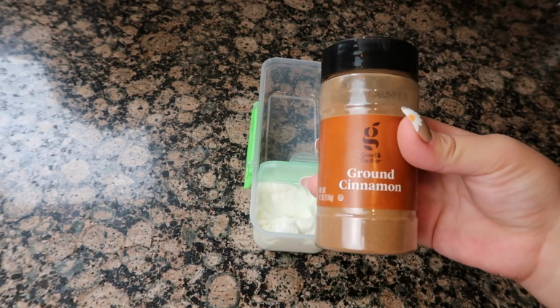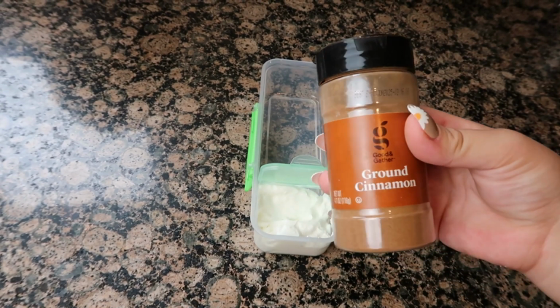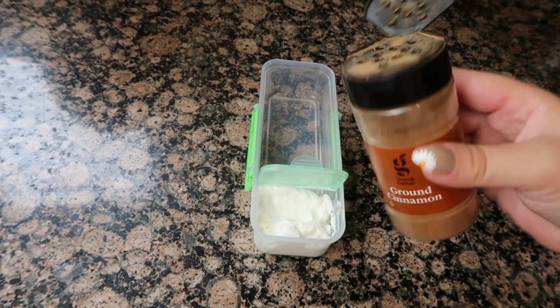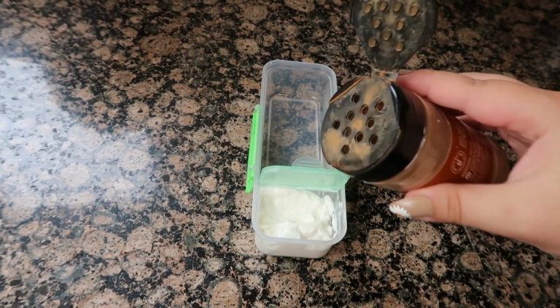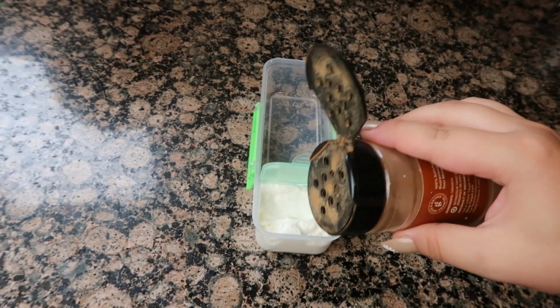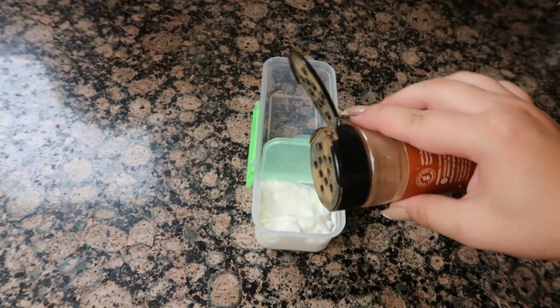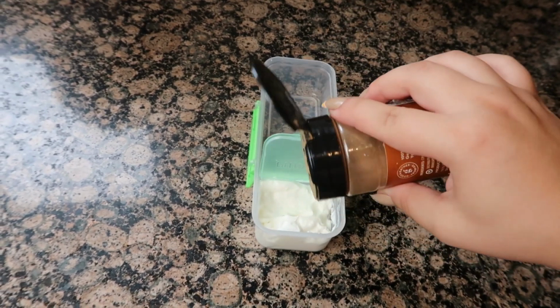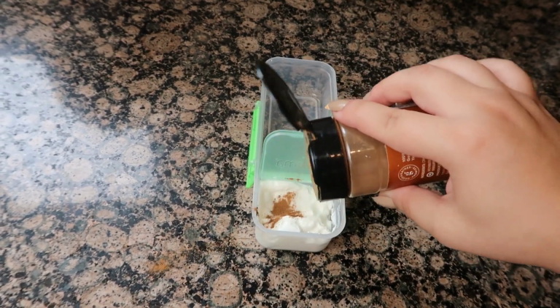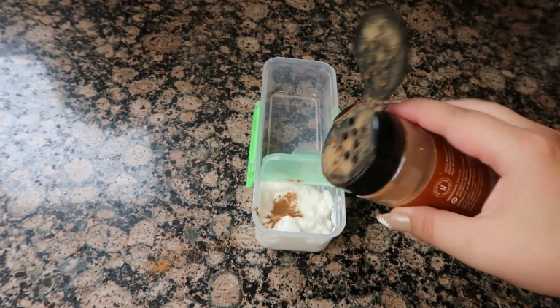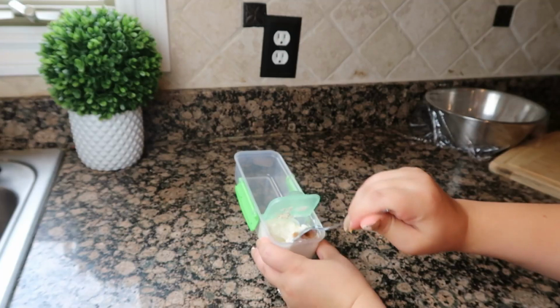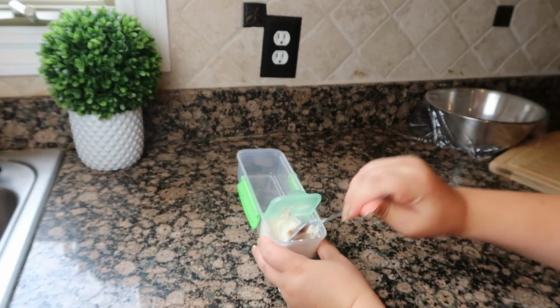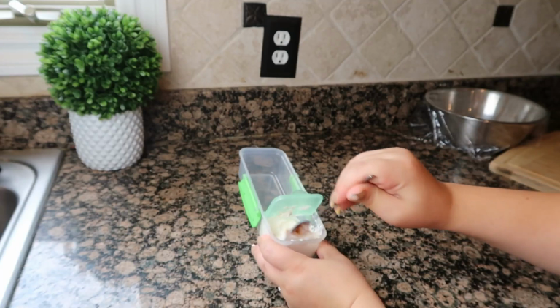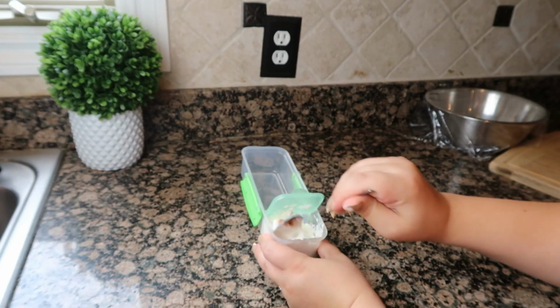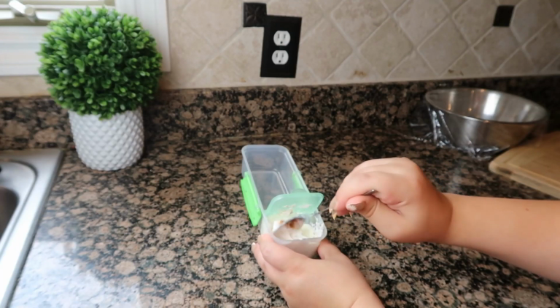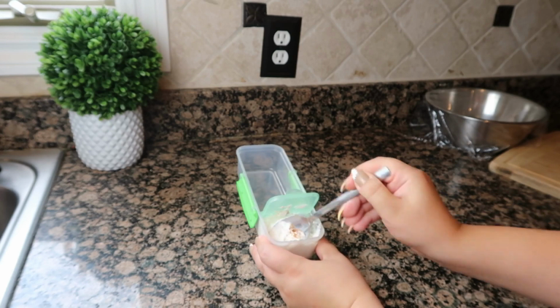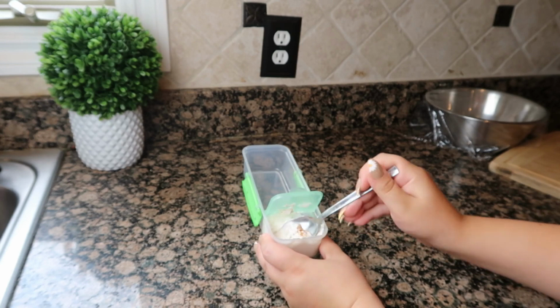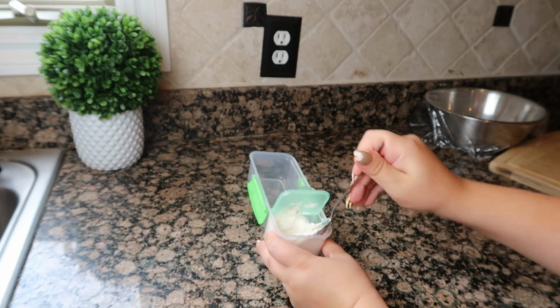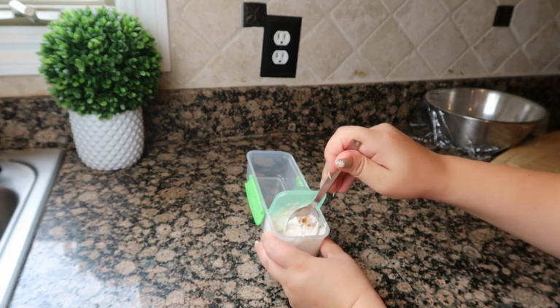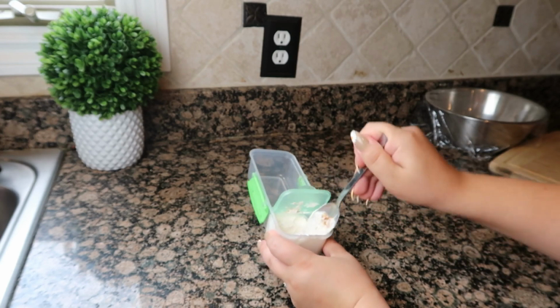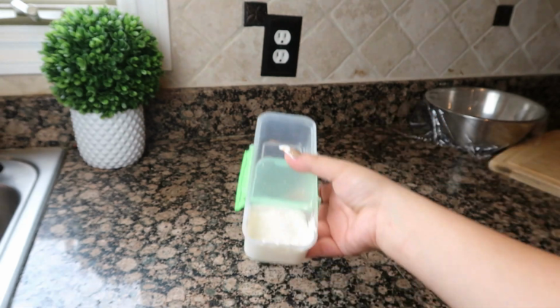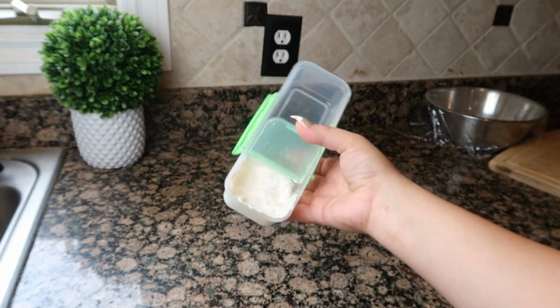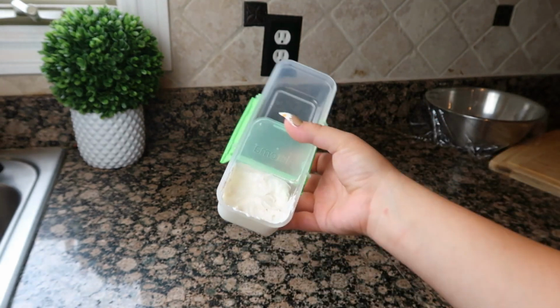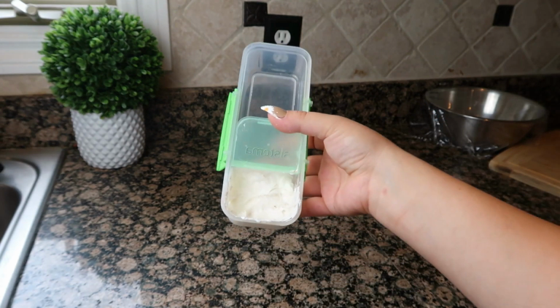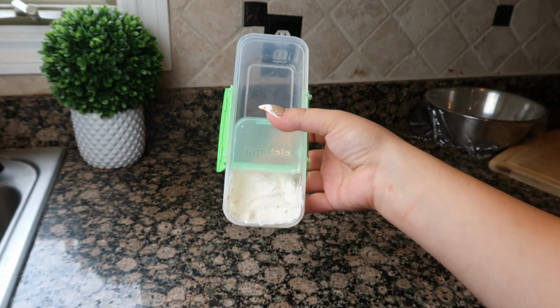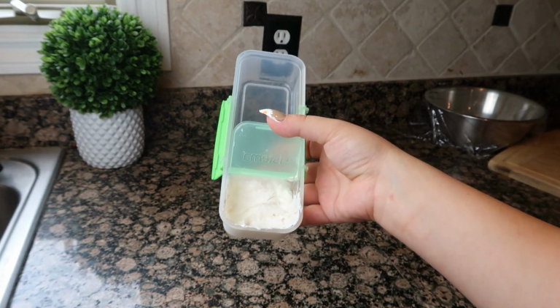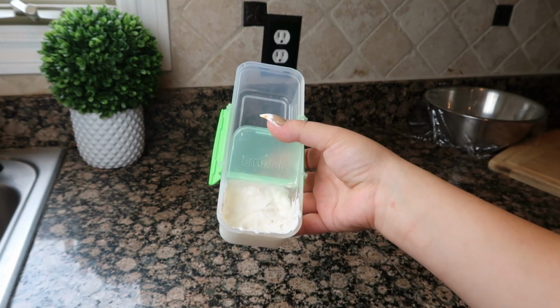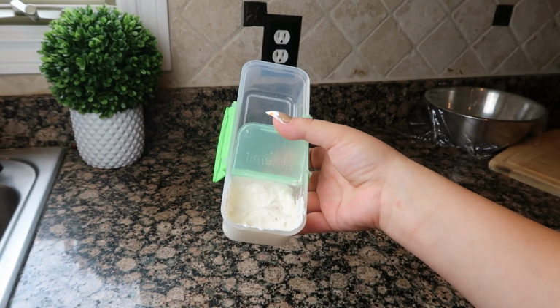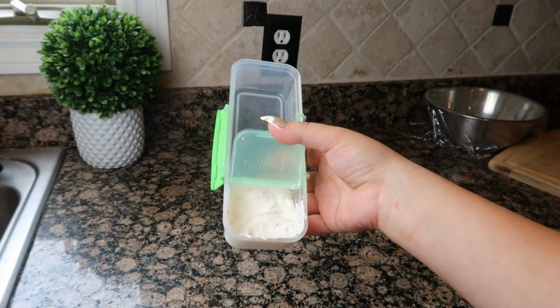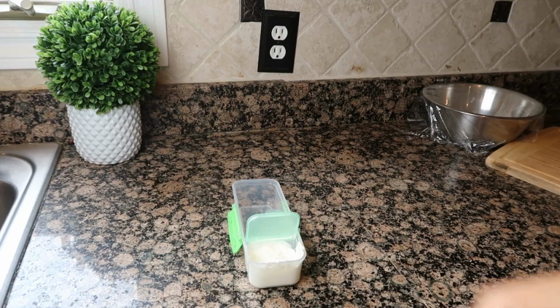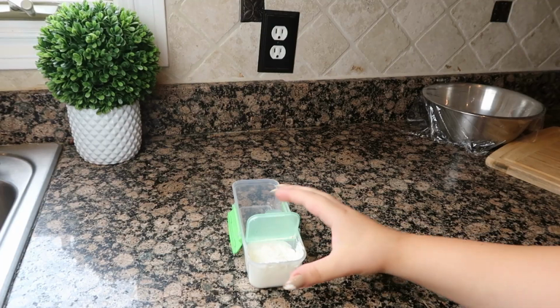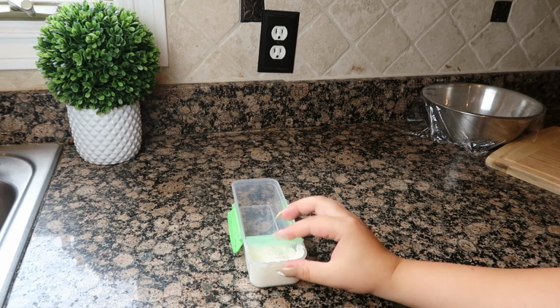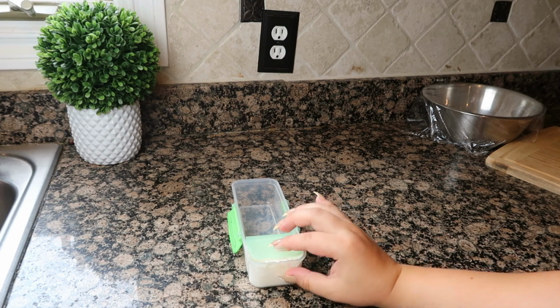Whenever I show the snack box, I get lots of questions for a link to it. So I will leave a link below in the description of this video for the snack box.